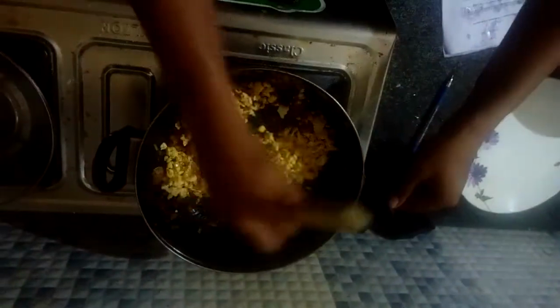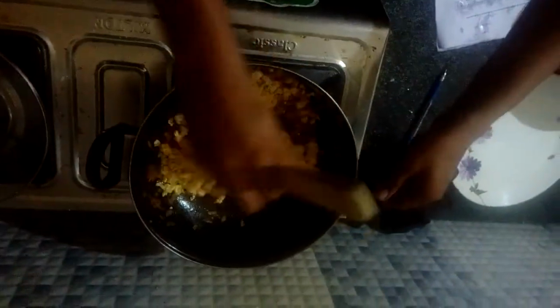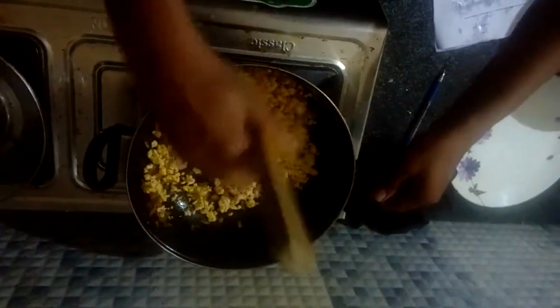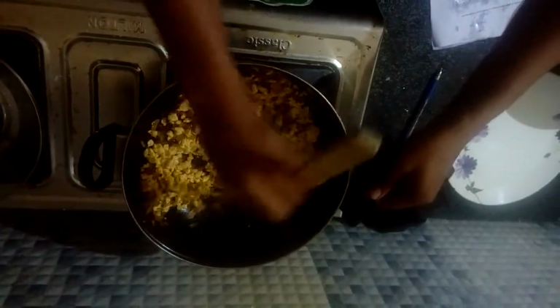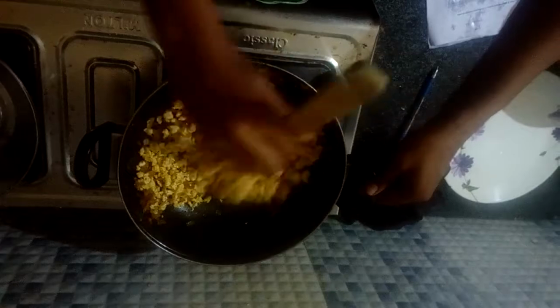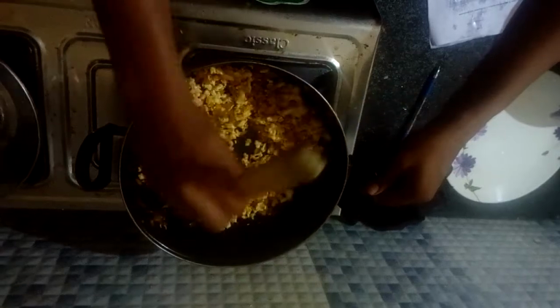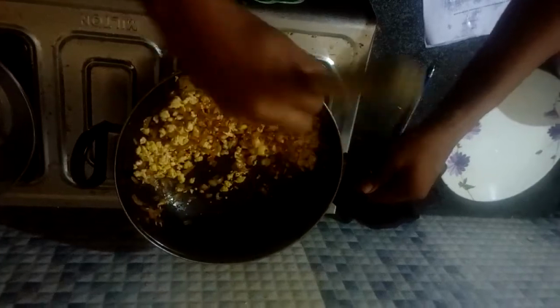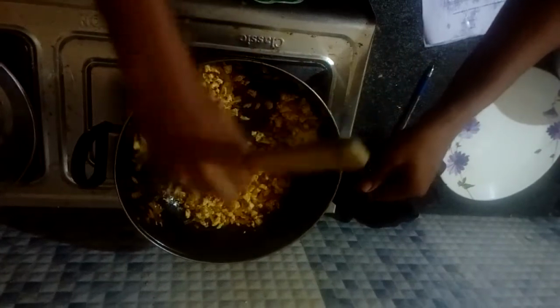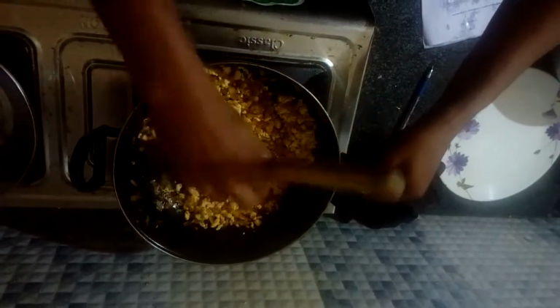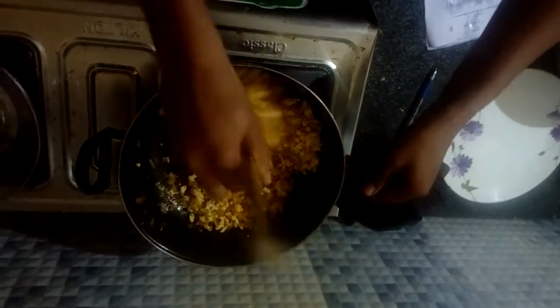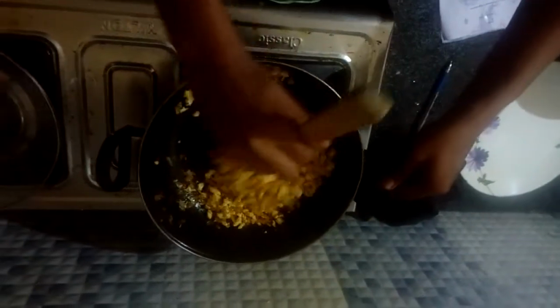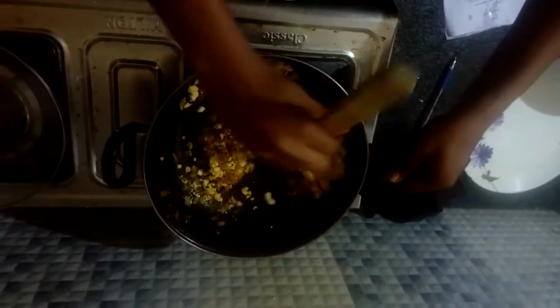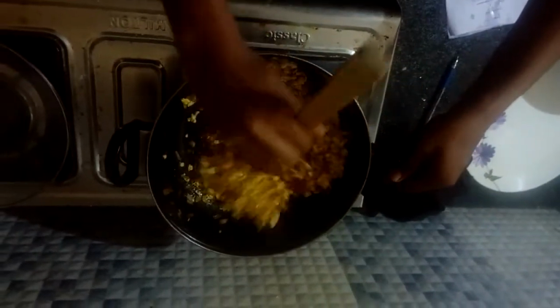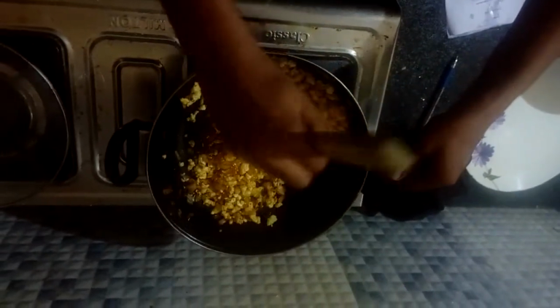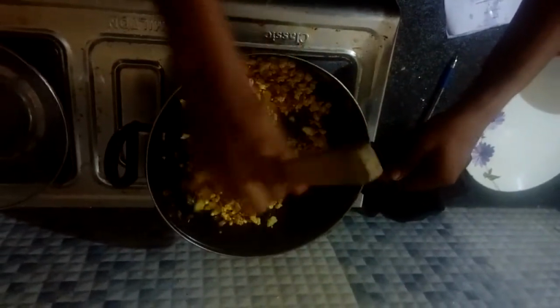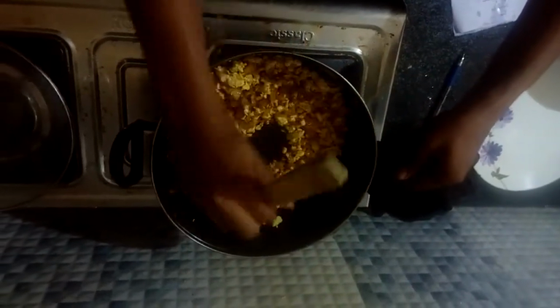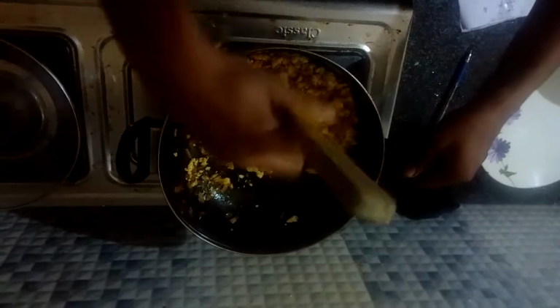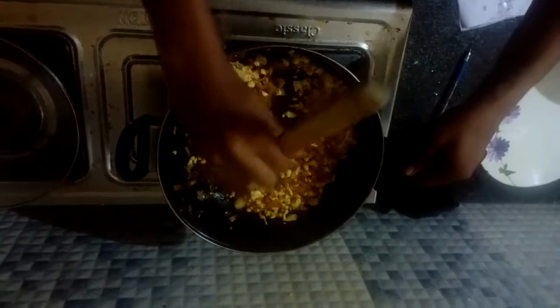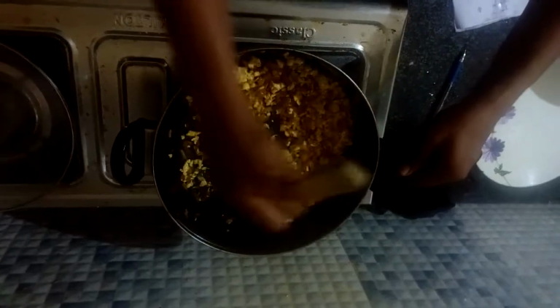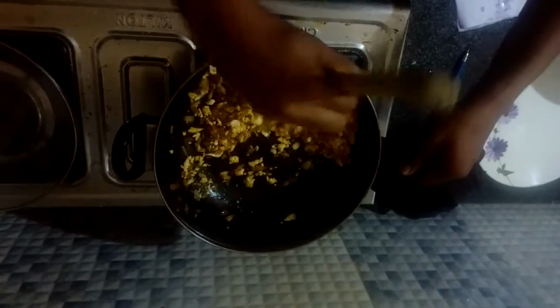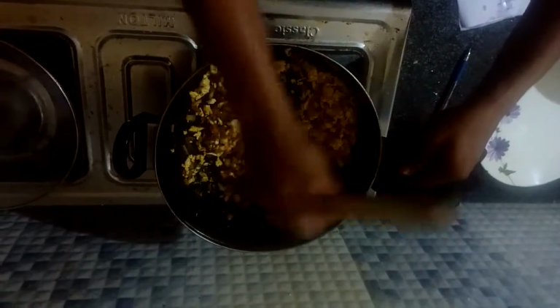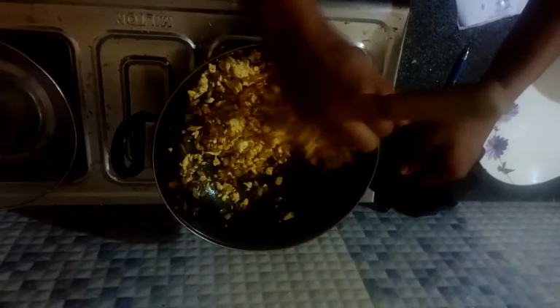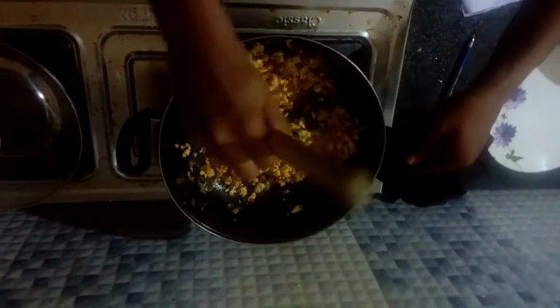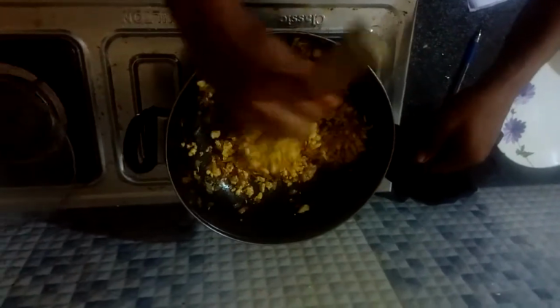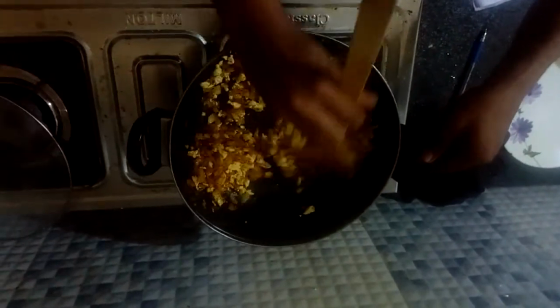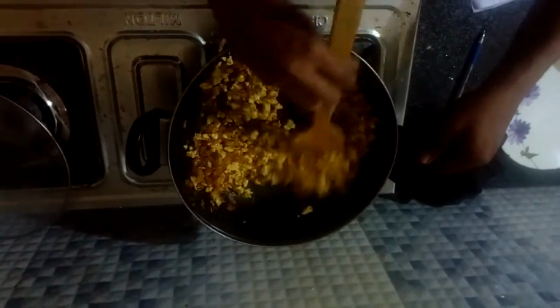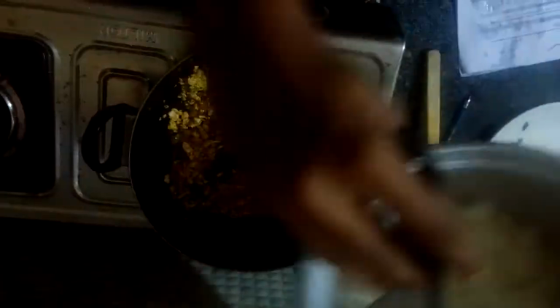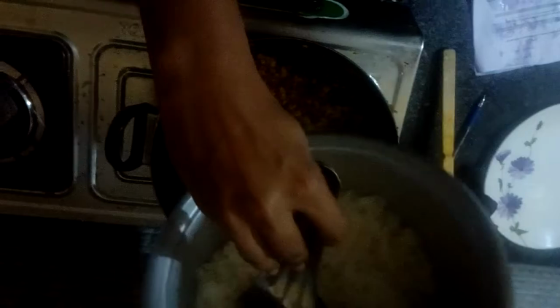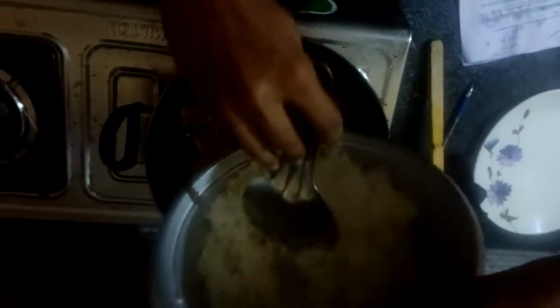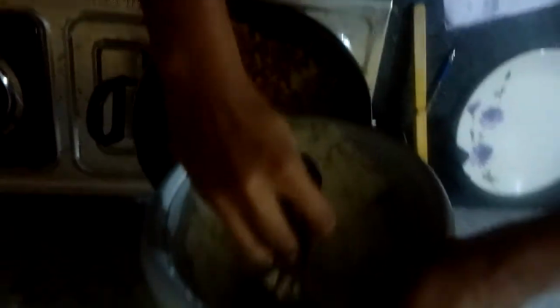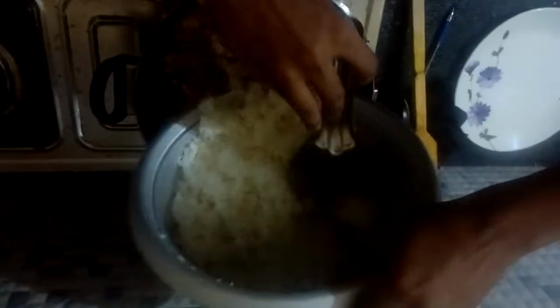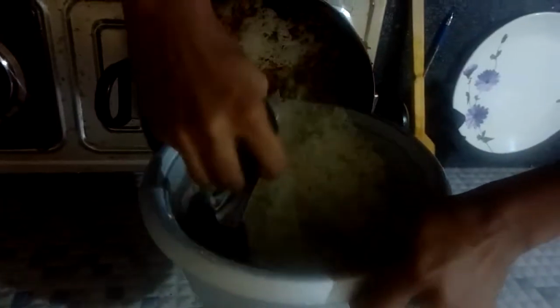Now take the fried egg into the pan and mix well into the ingredients. Now mix with boiled rice.